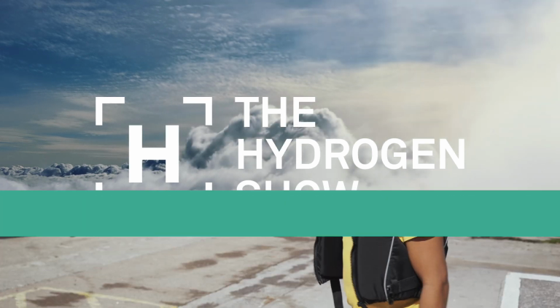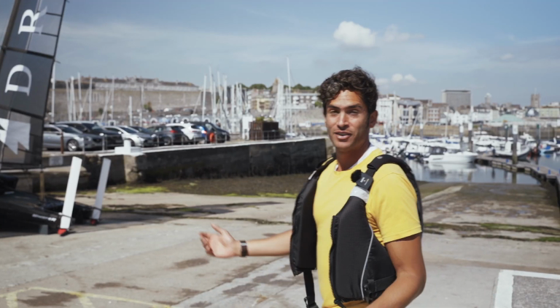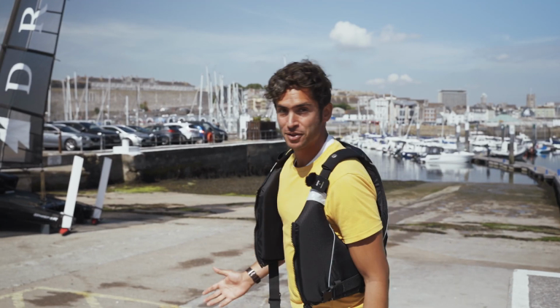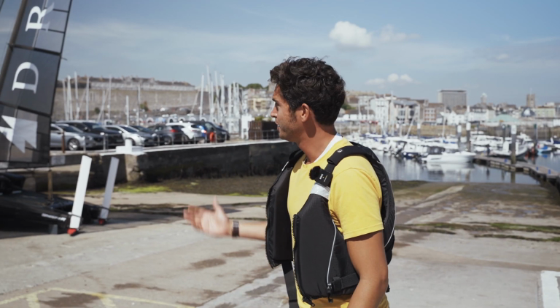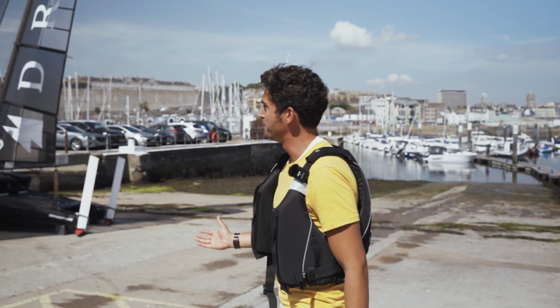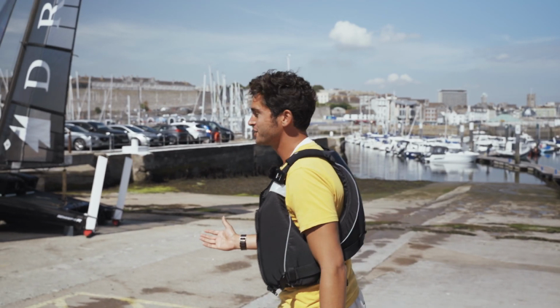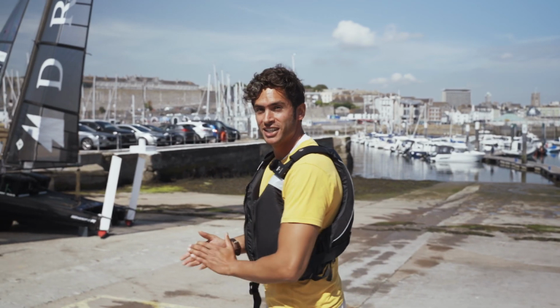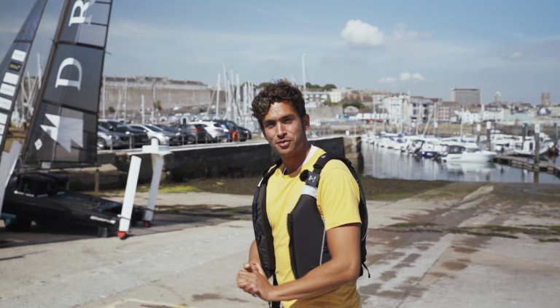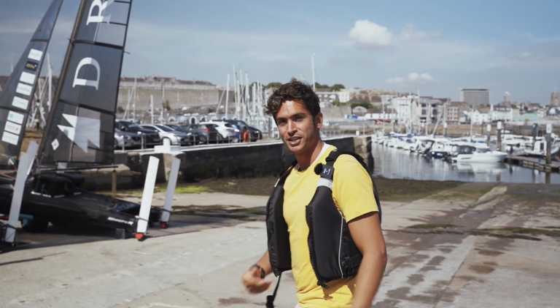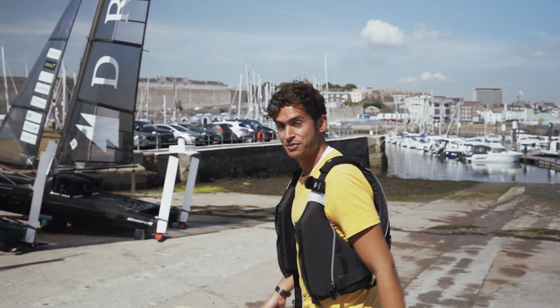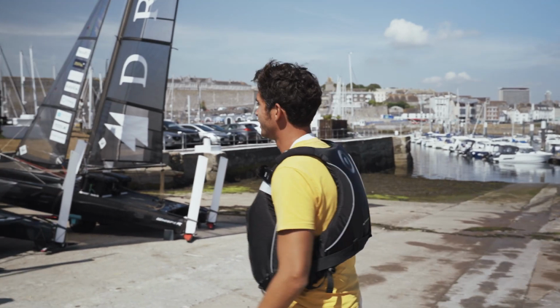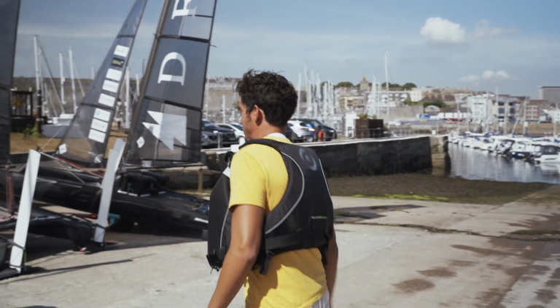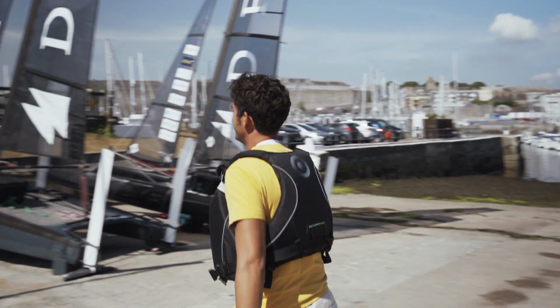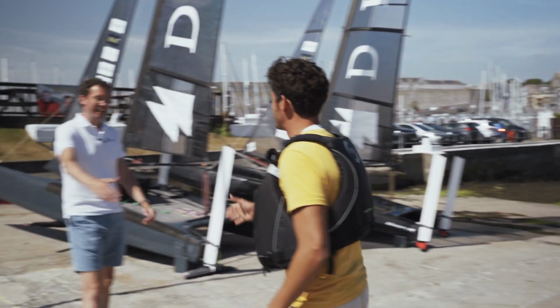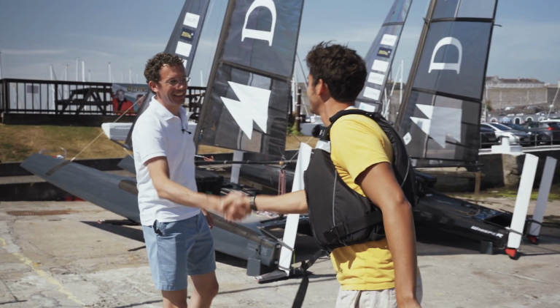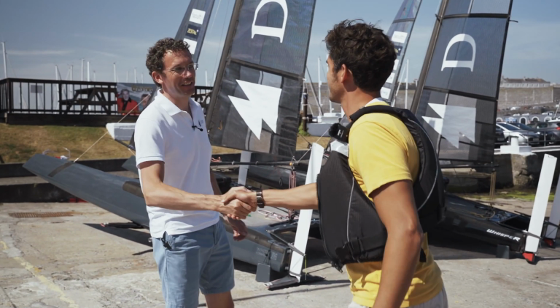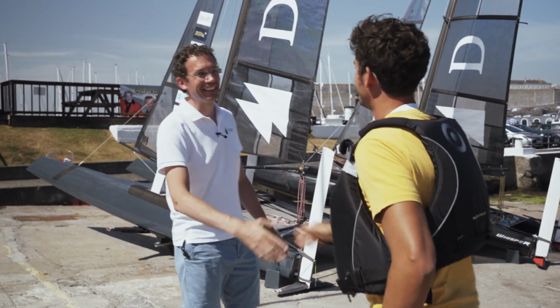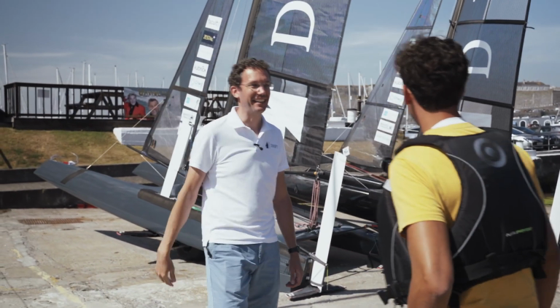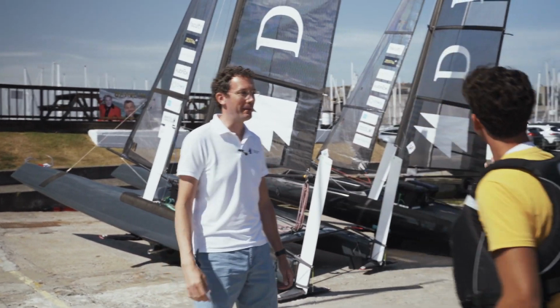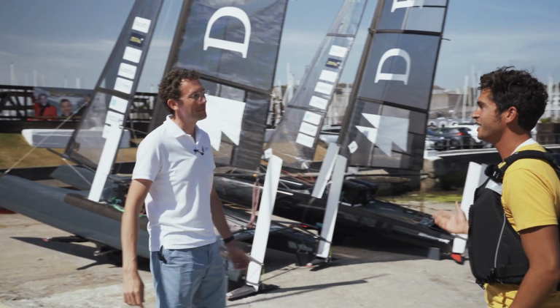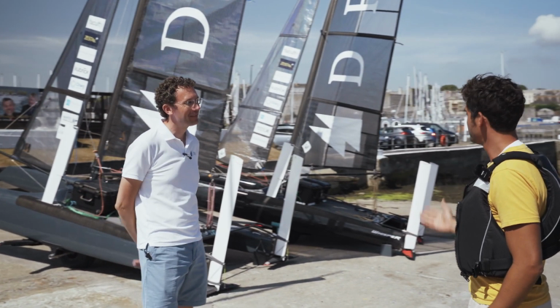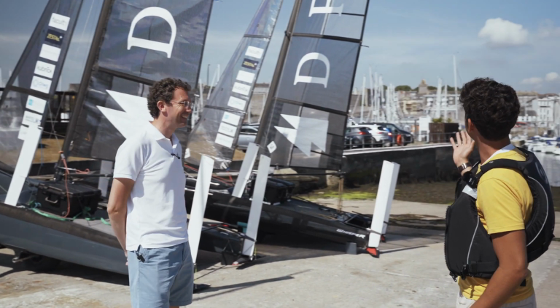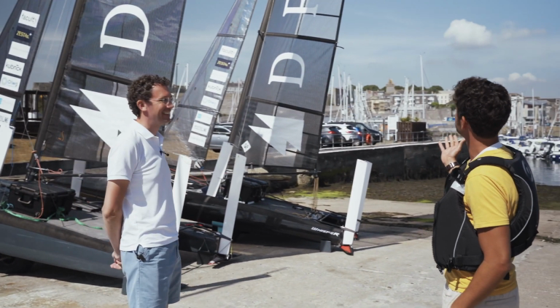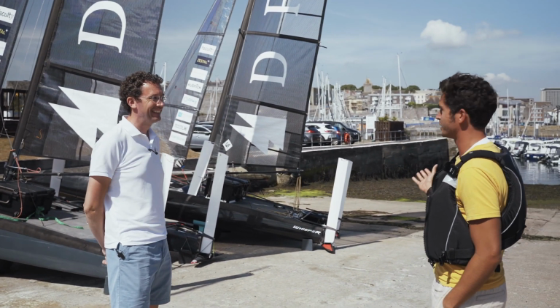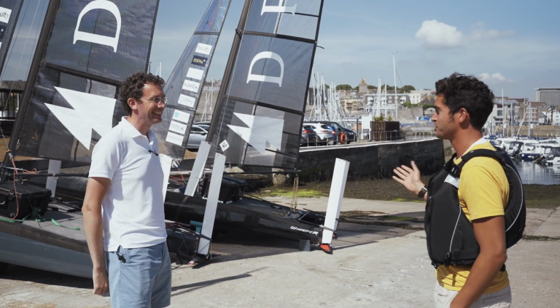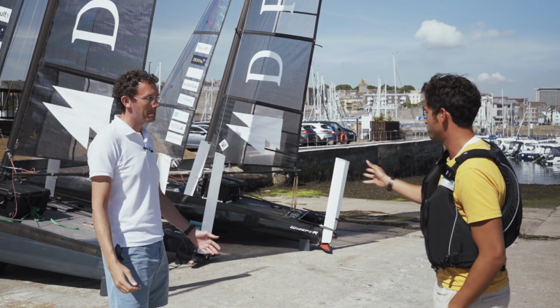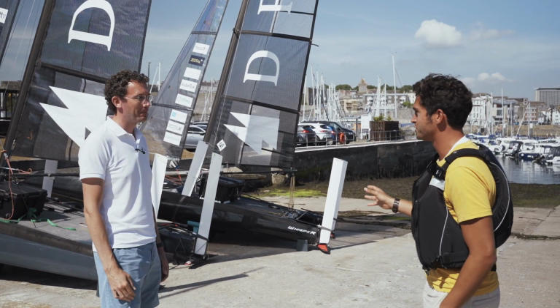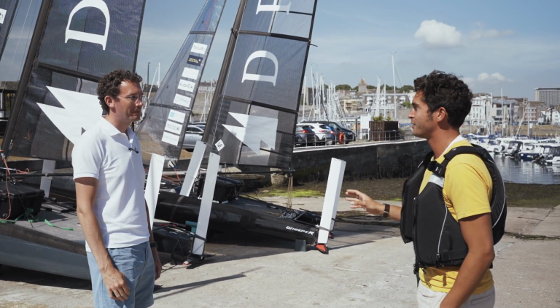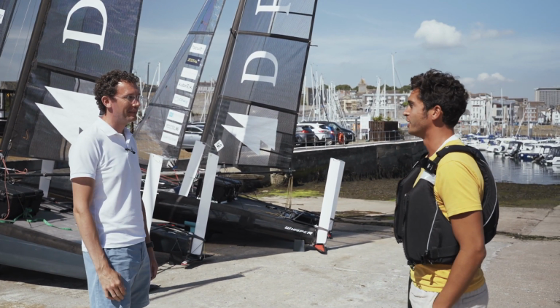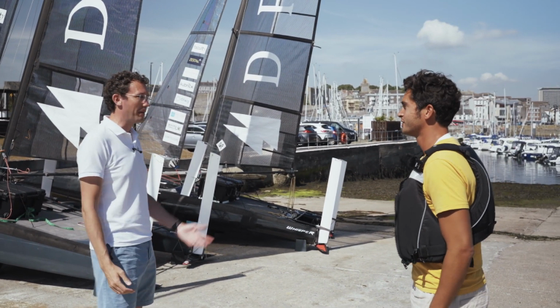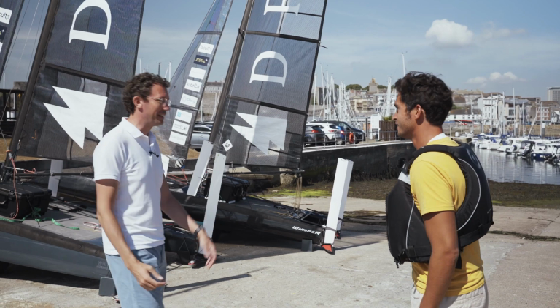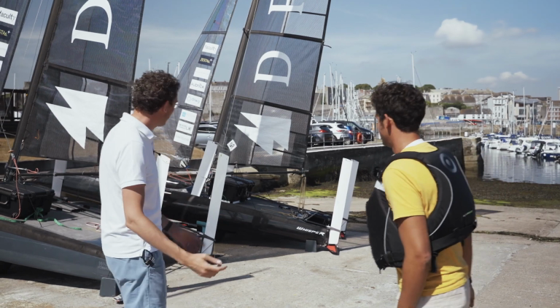We're here in Plymouth with Ben Medlind, CEO and founder of Drift Energy. Hello Ben, nice to meet you. Good to see you, thank you for coming down. These boats are amazing — can you show us around and tell us exactly how everything works? Absolutely, why don't you come on down.